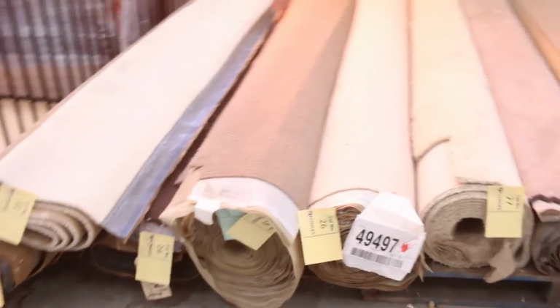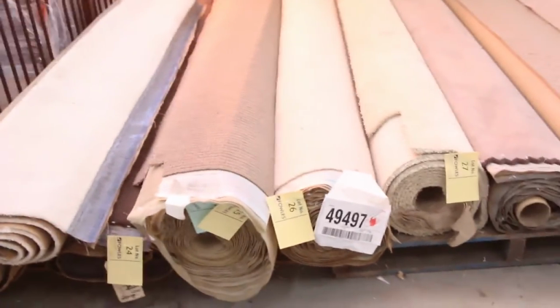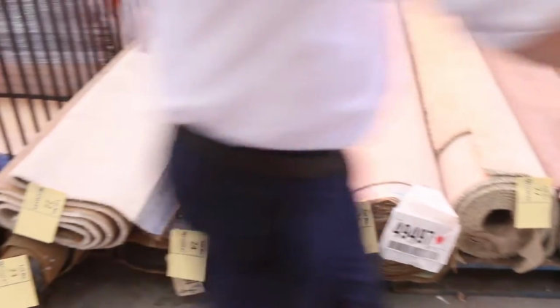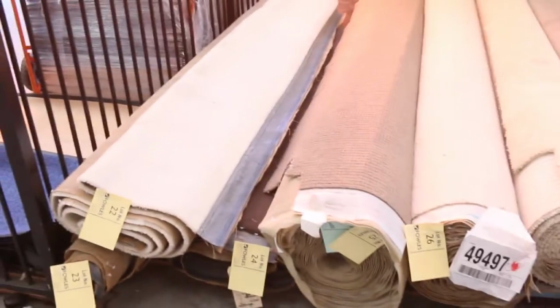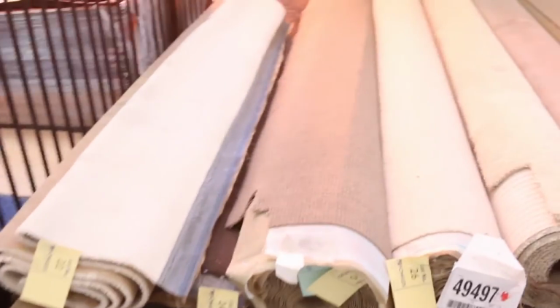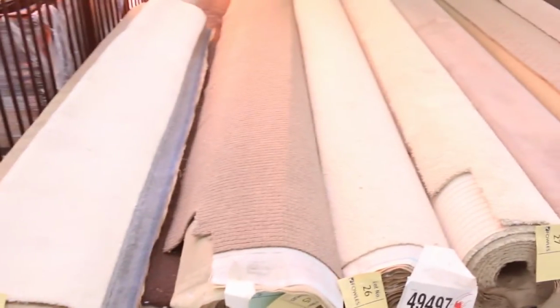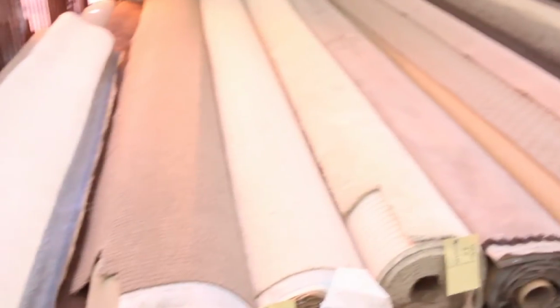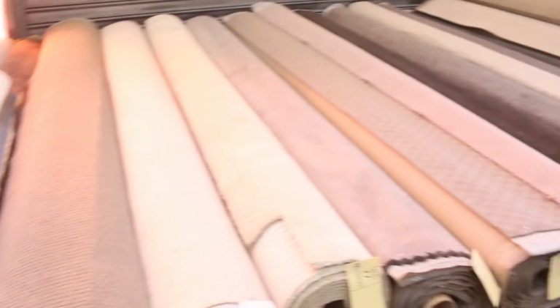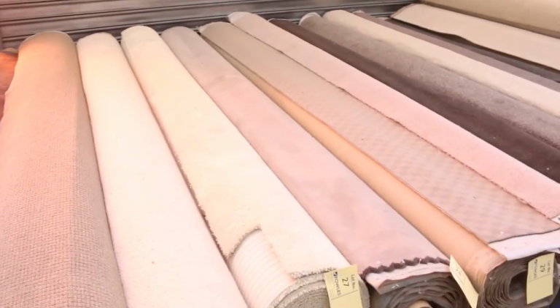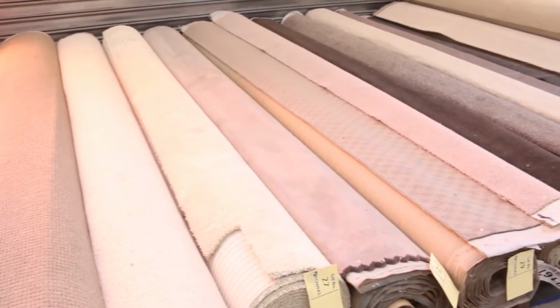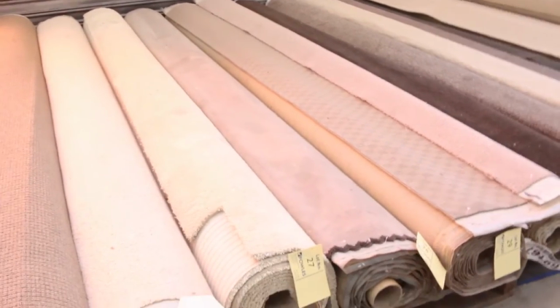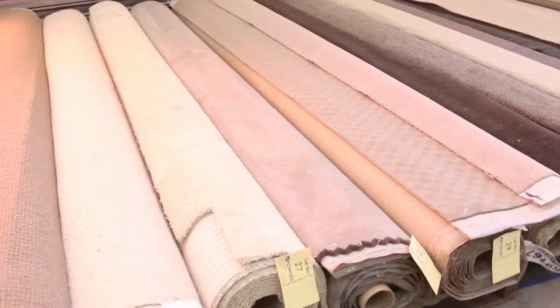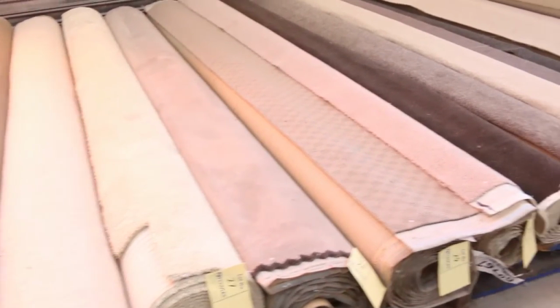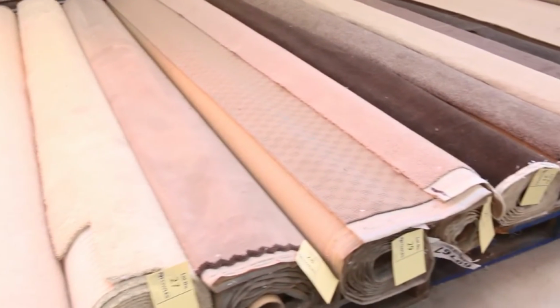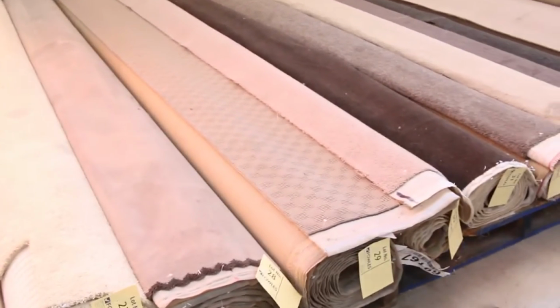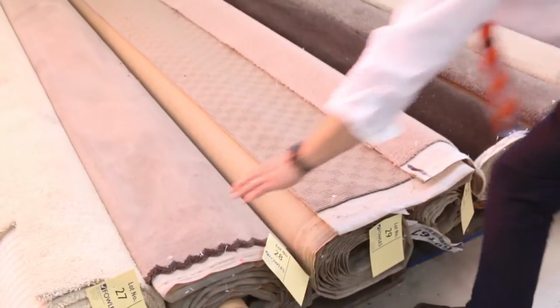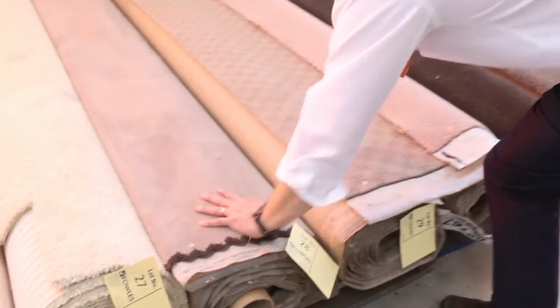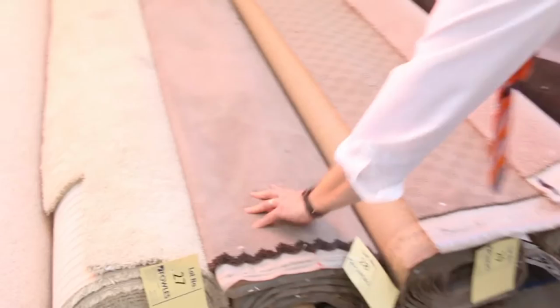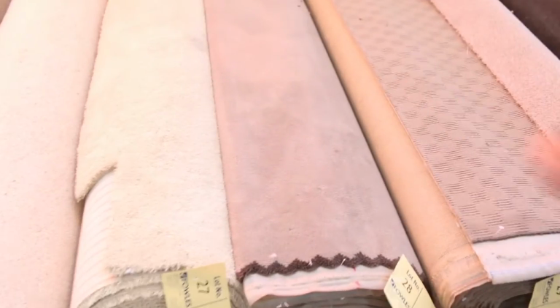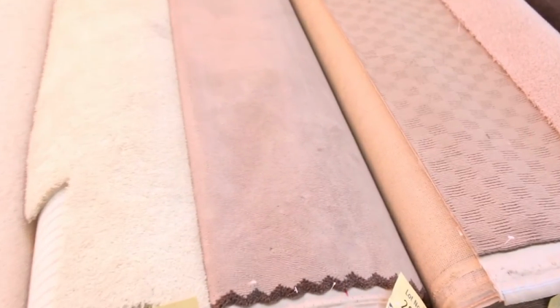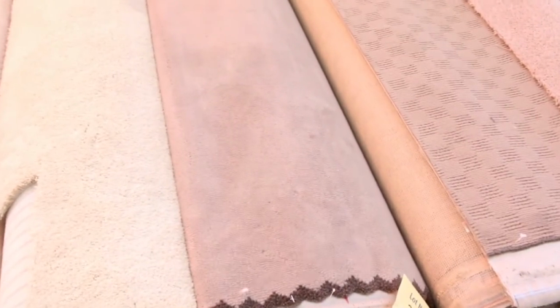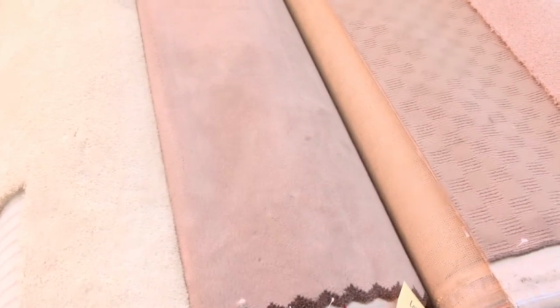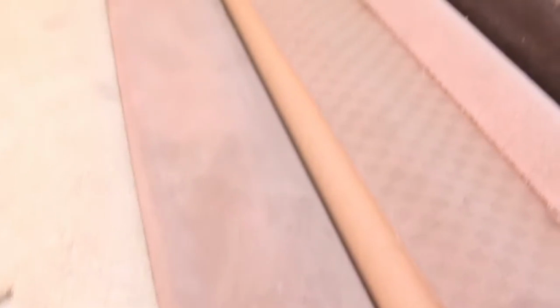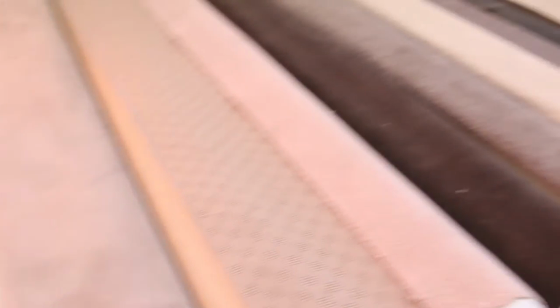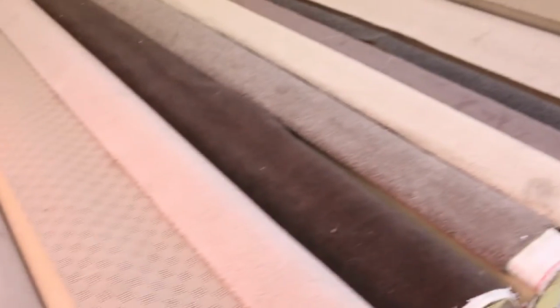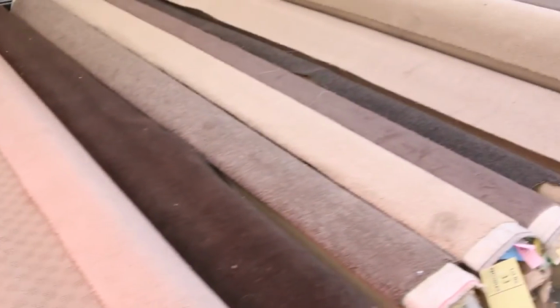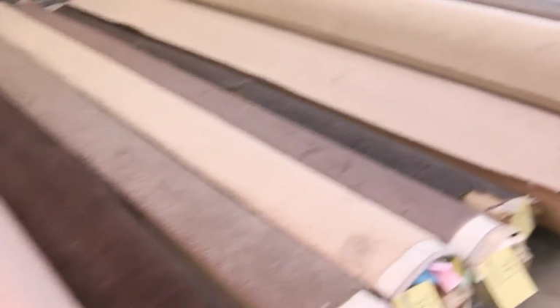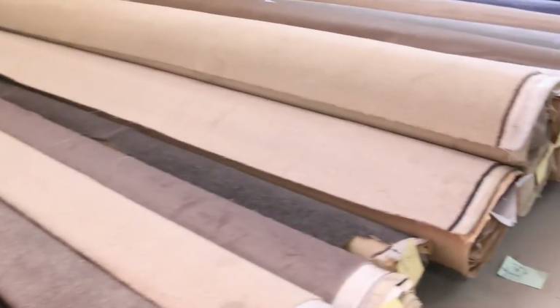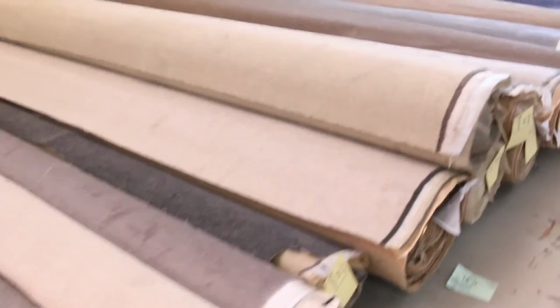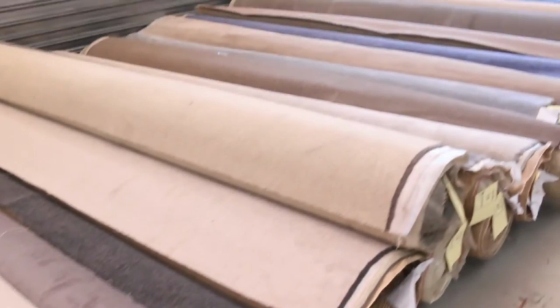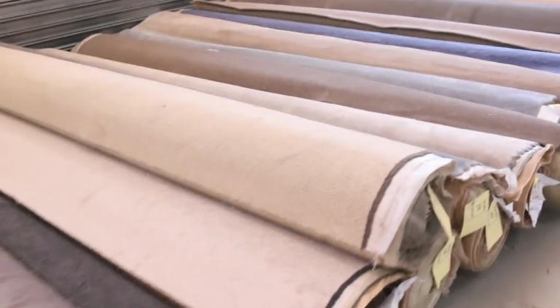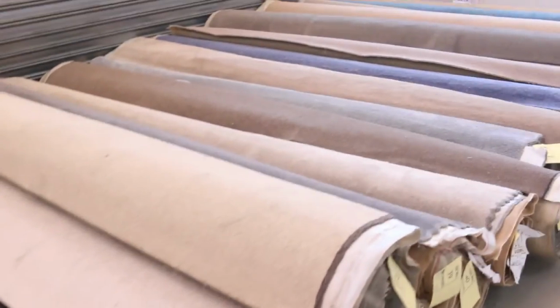This first row is all about the smaller rolls — room sizes, you might get two rooms out of it. There's a beautiful Lot 28, a Solution Dyed Nylon plush pile. It'll be nice and hard wearing but yet super soft, so that's a nice one through there.